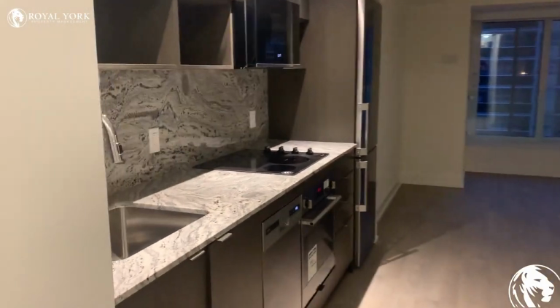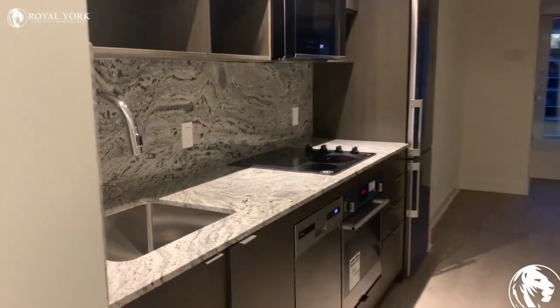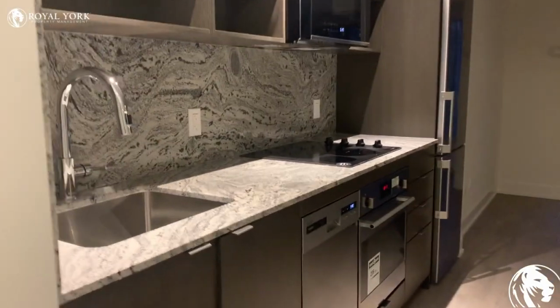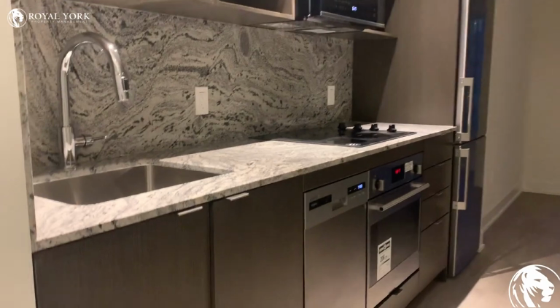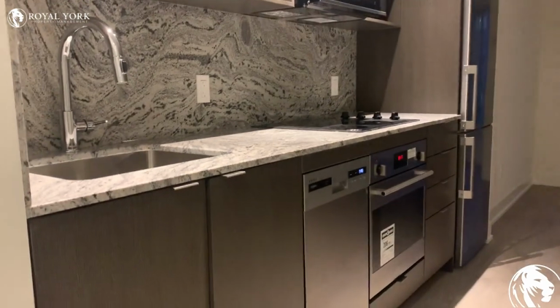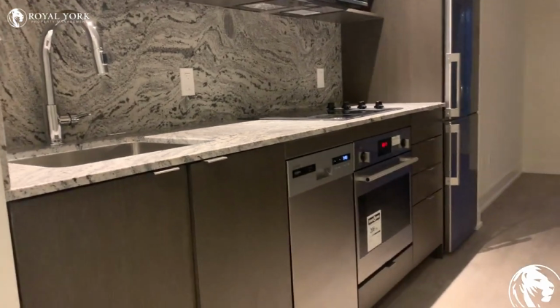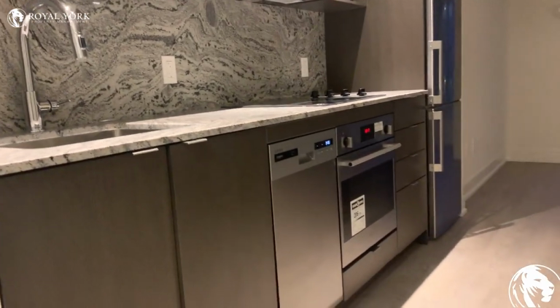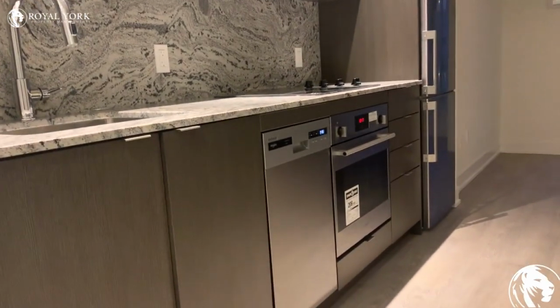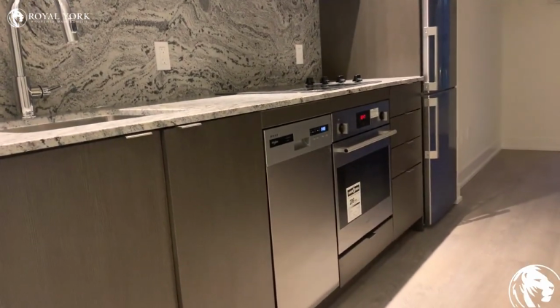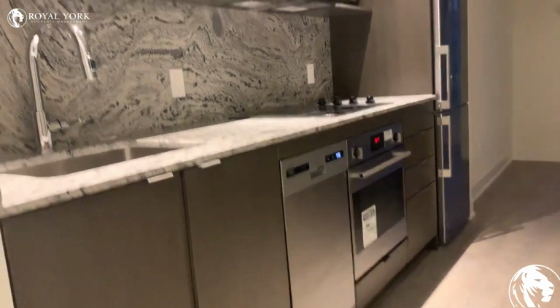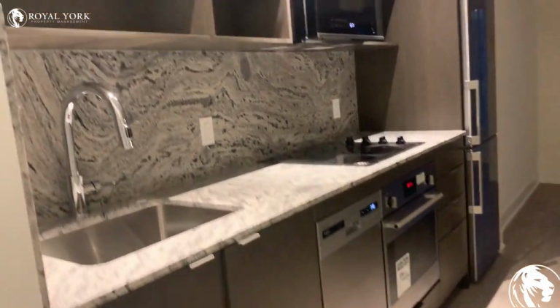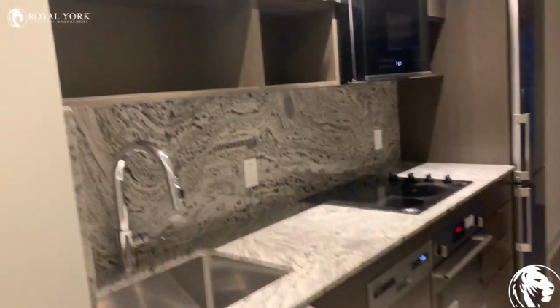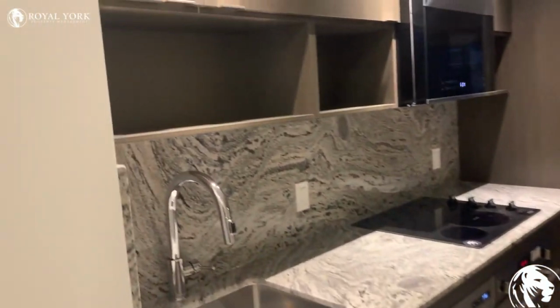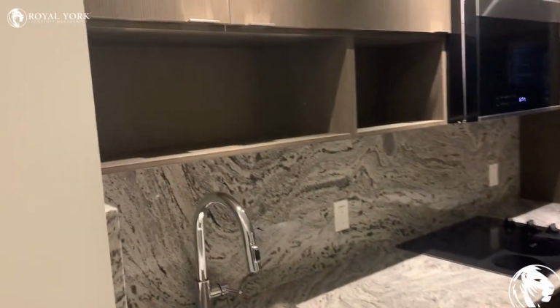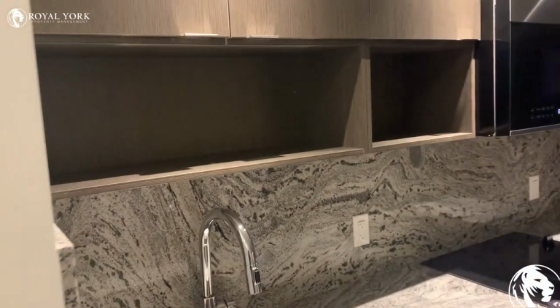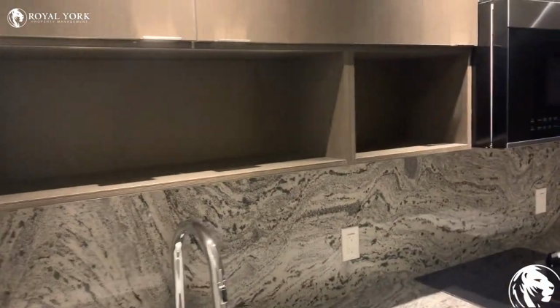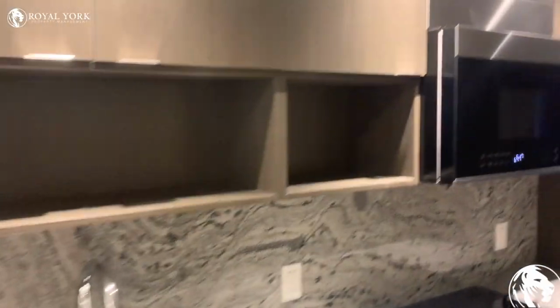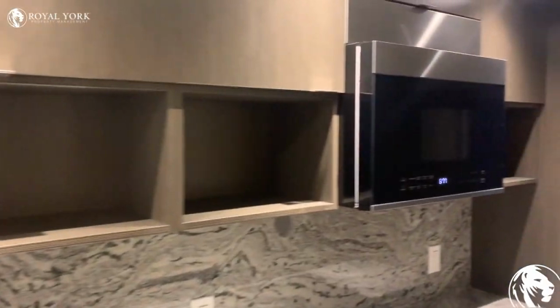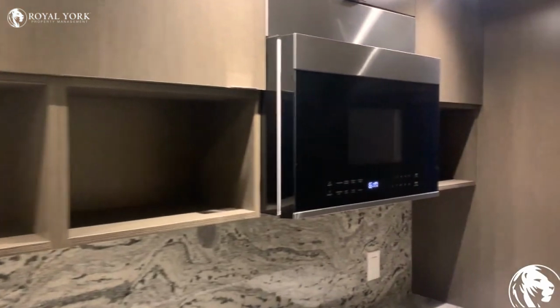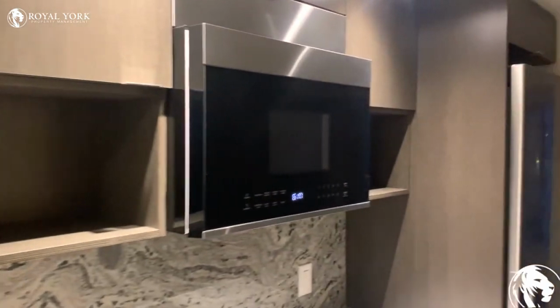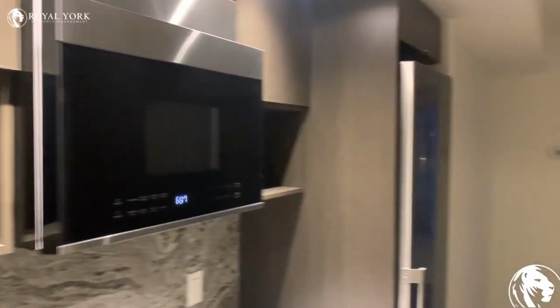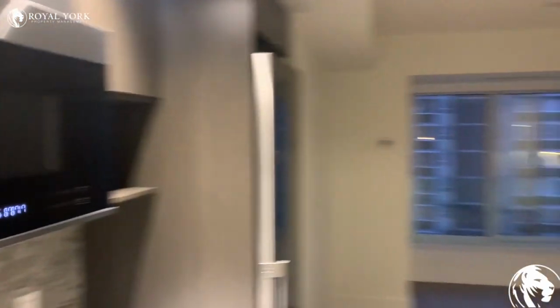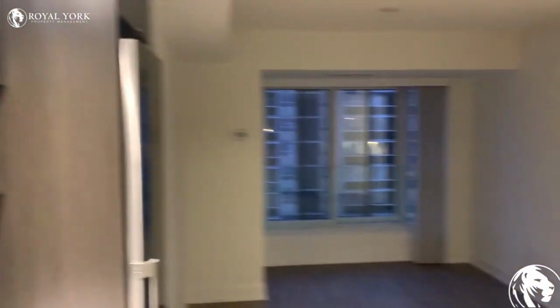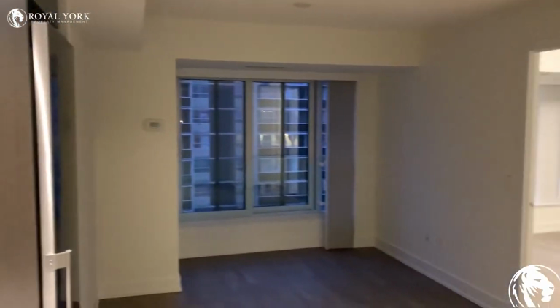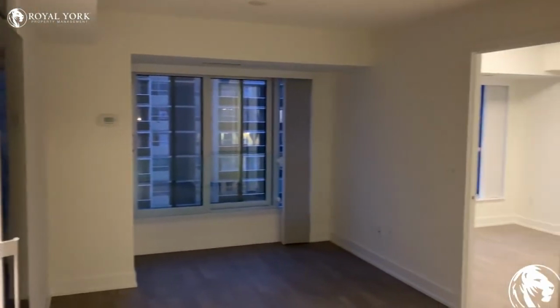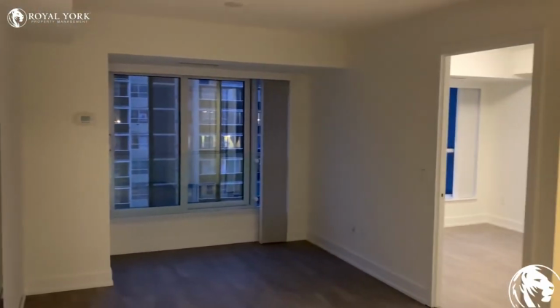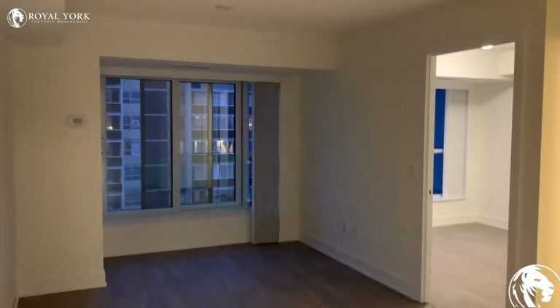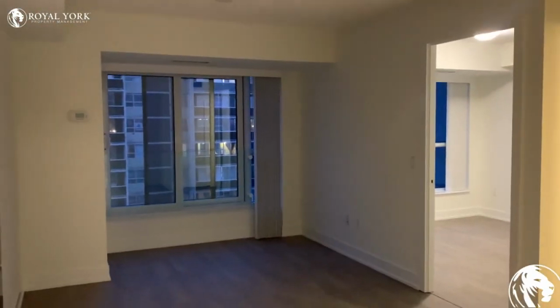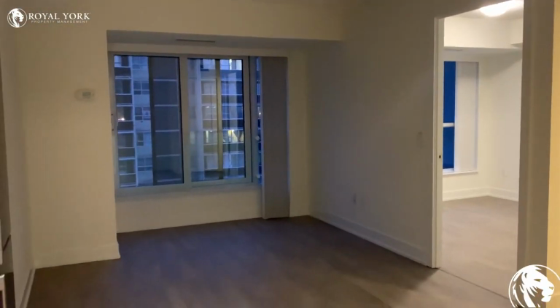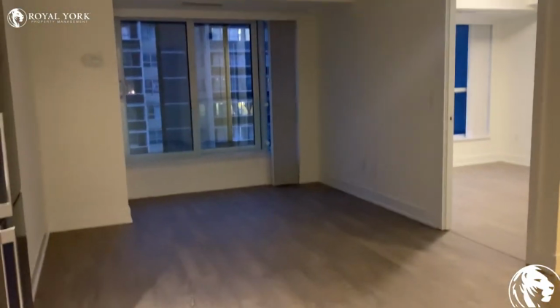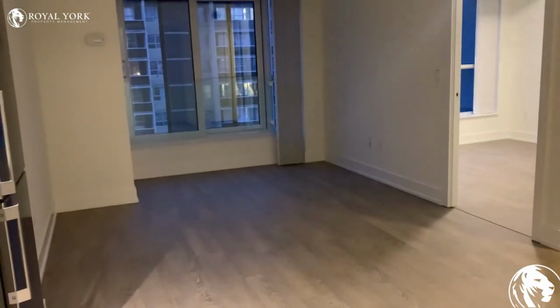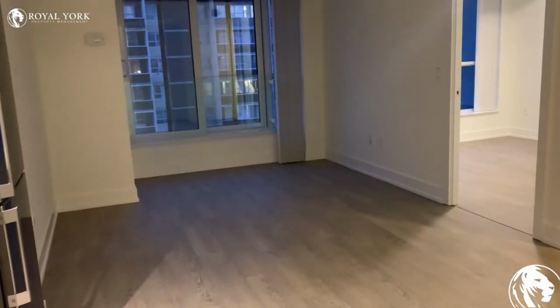Here we have the stove, dishwasher, and microwave. Here is the living area.